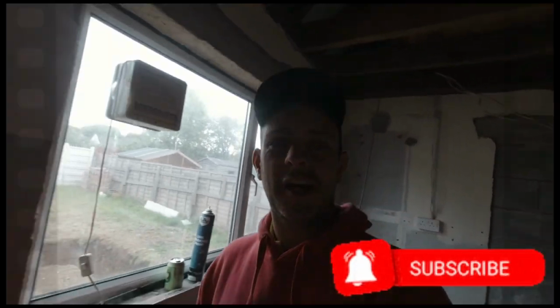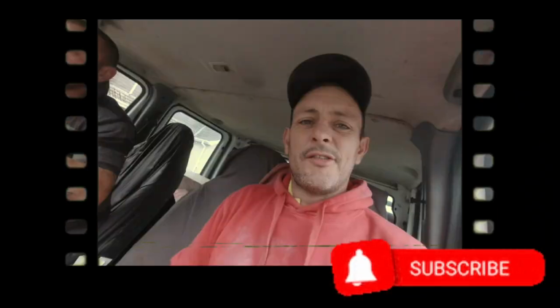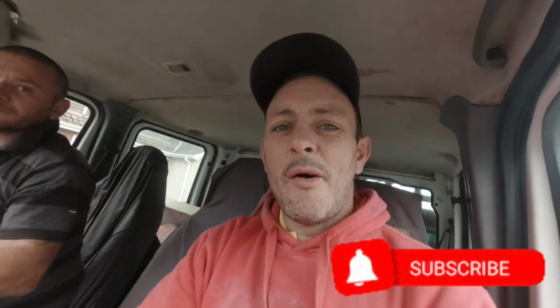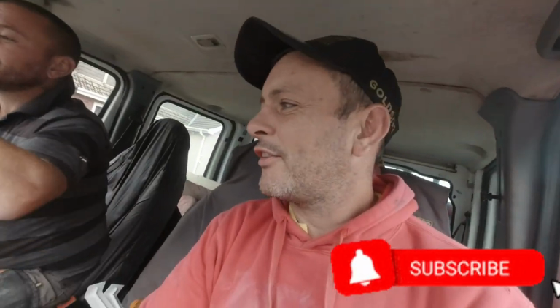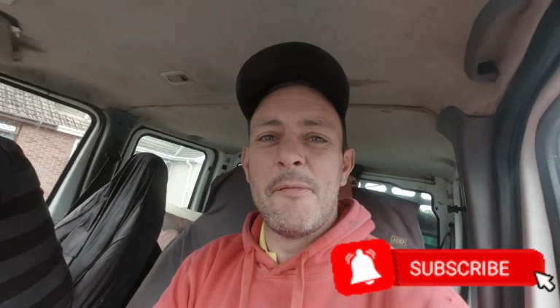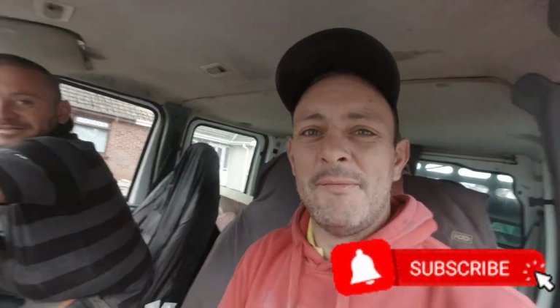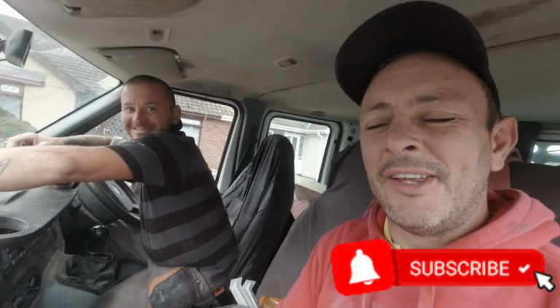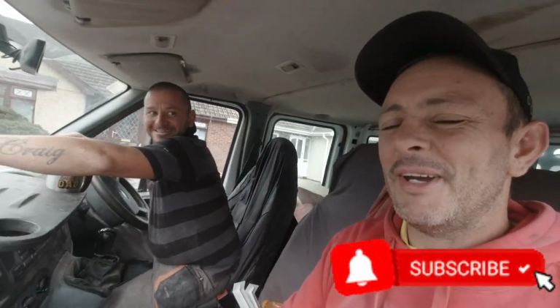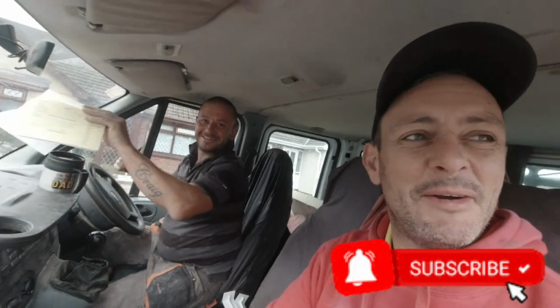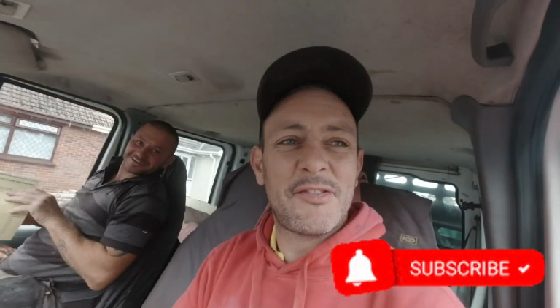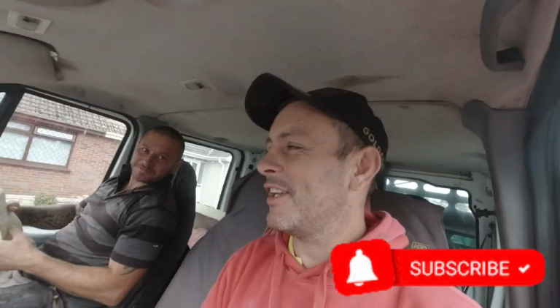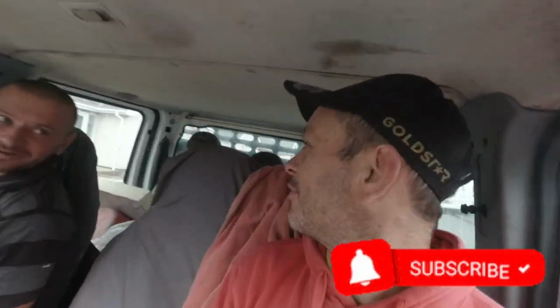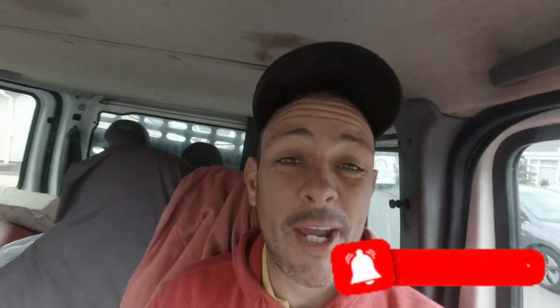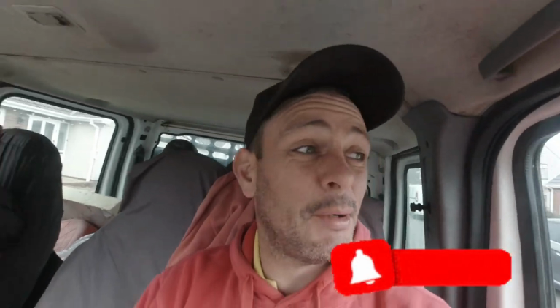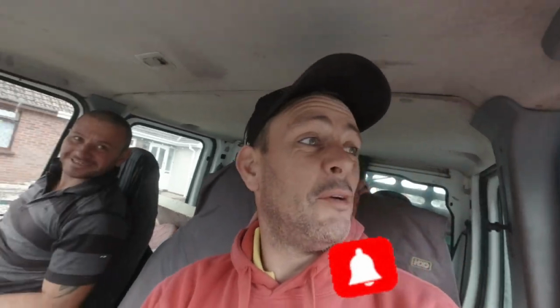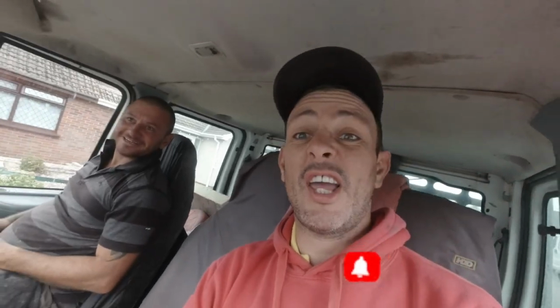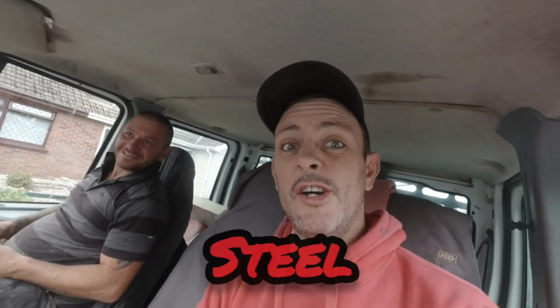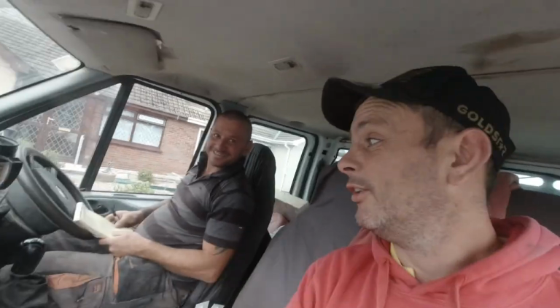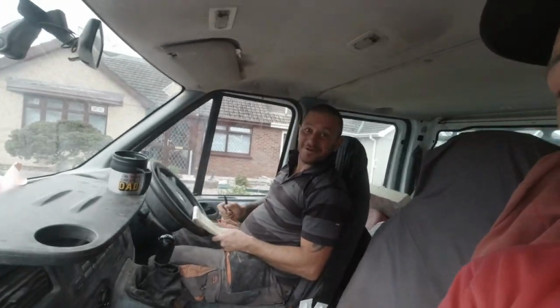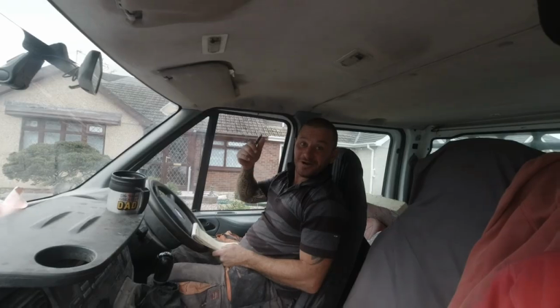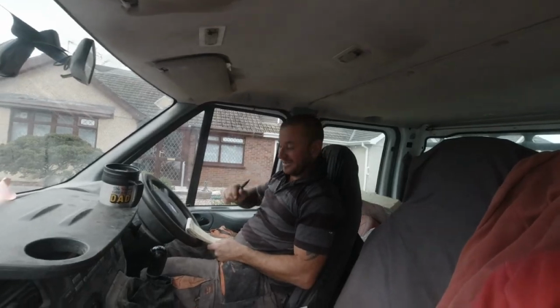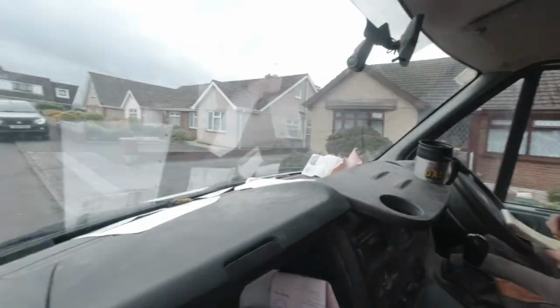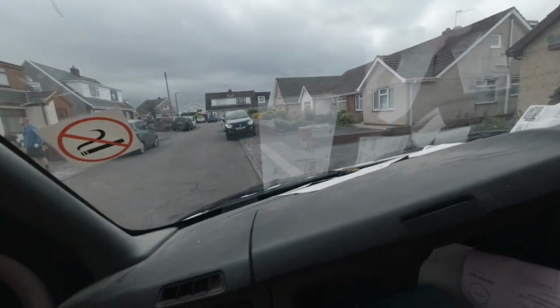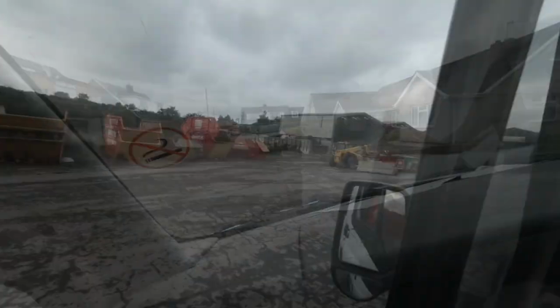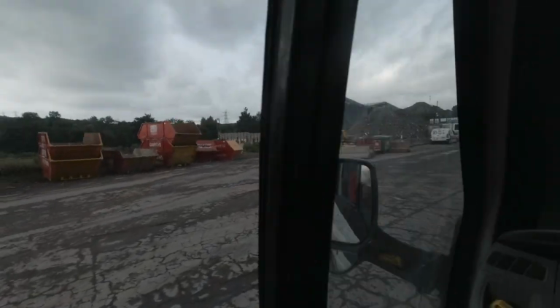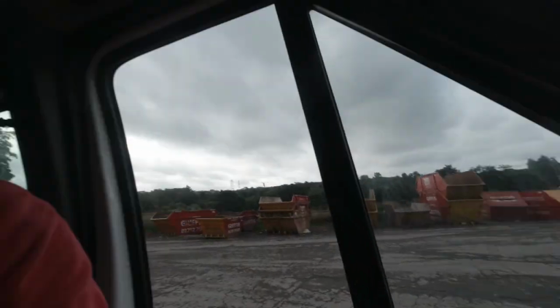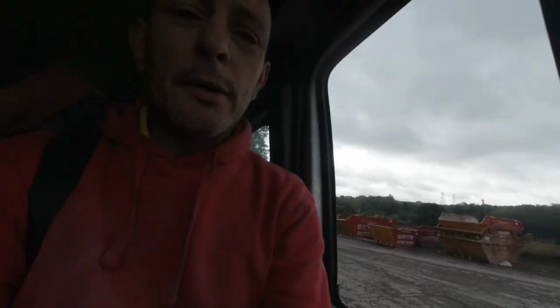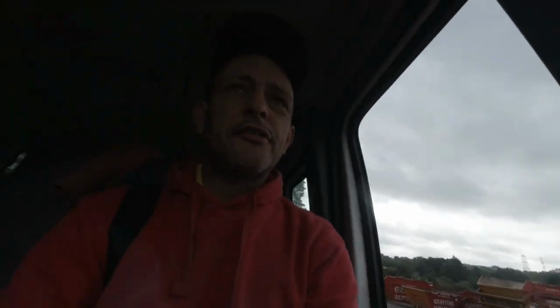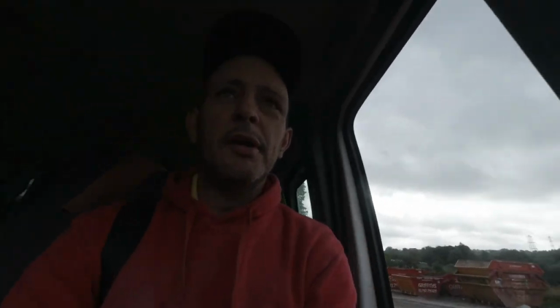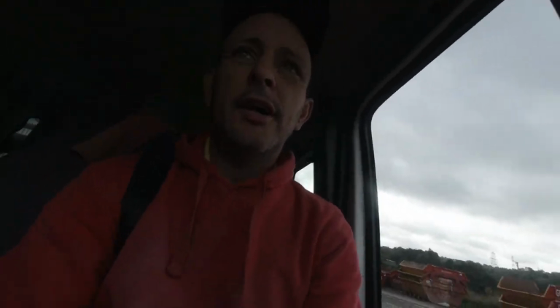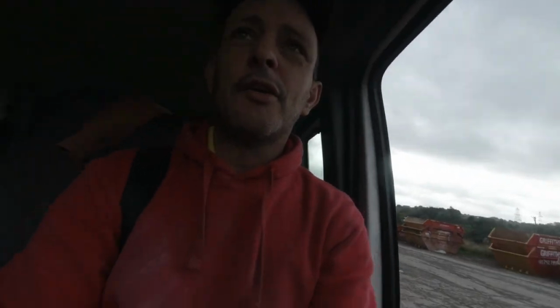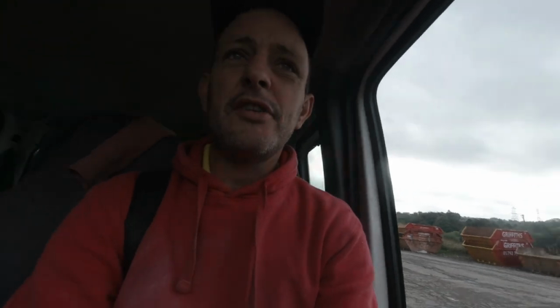Happy days. So here we go, our first little job. Me and Jamie we're off to get rid of the stuff that's on the back of the tipper. Here we go and get a steel. Here we go, we're at the tip, going on the weight bridge.